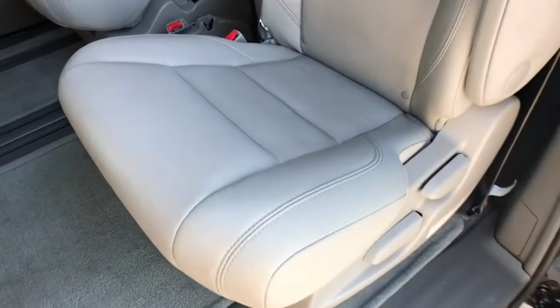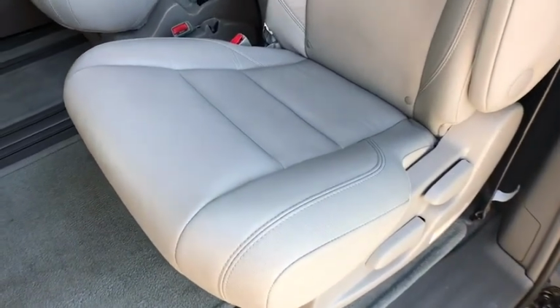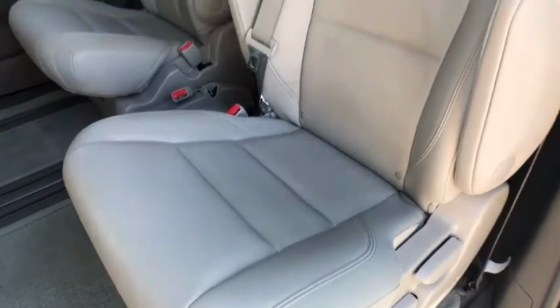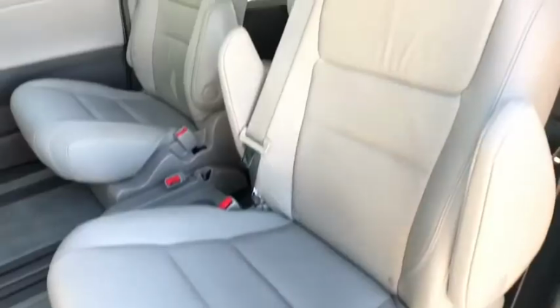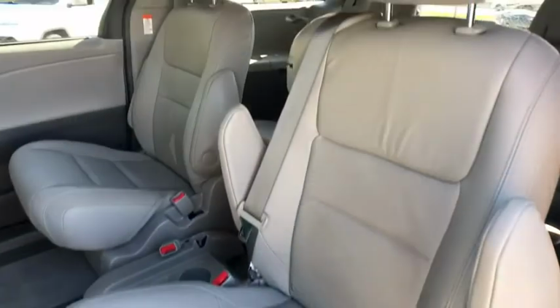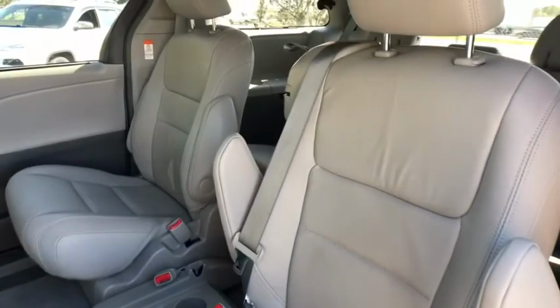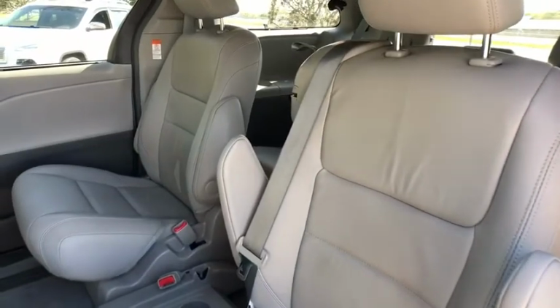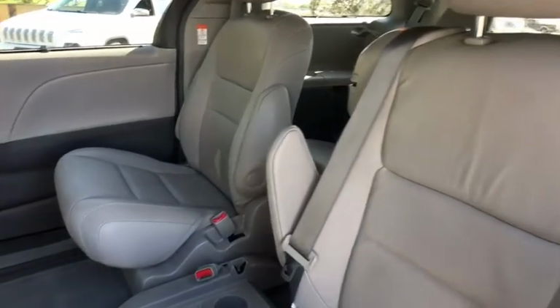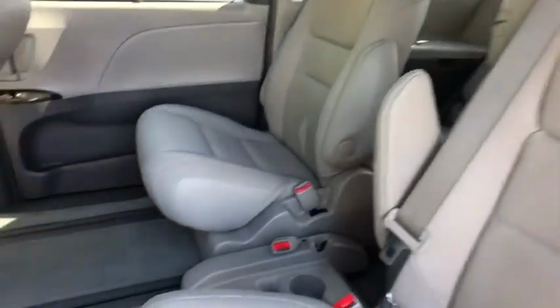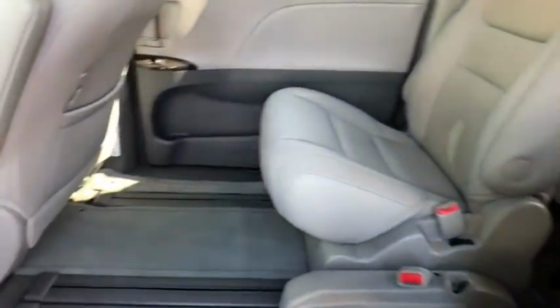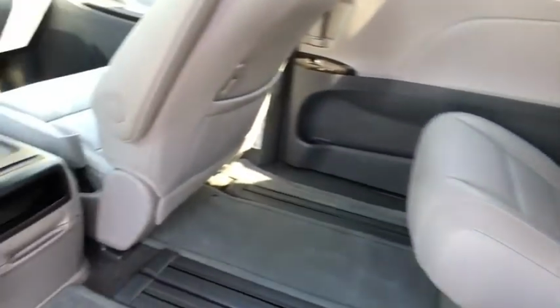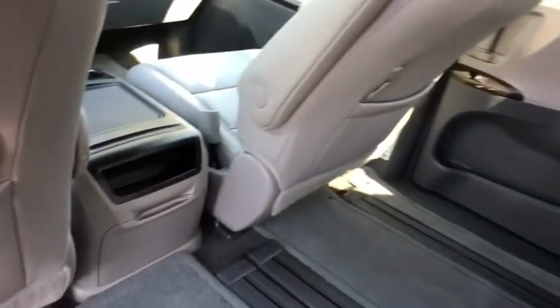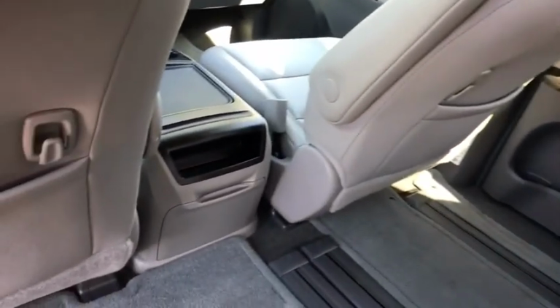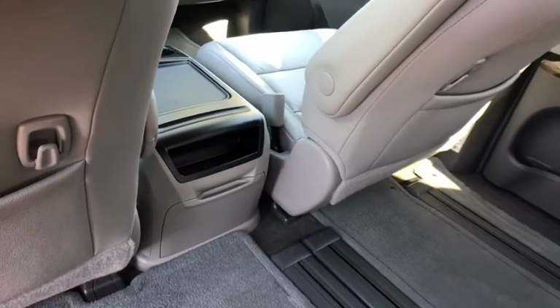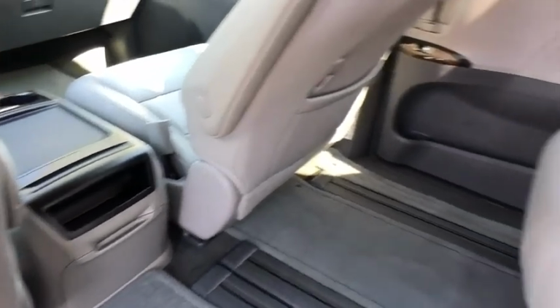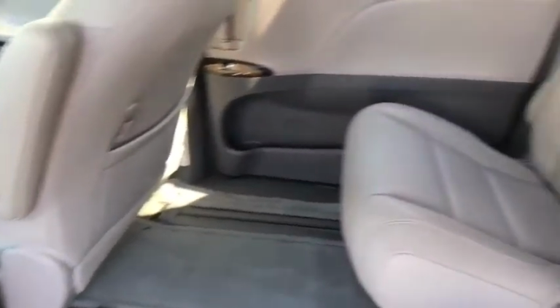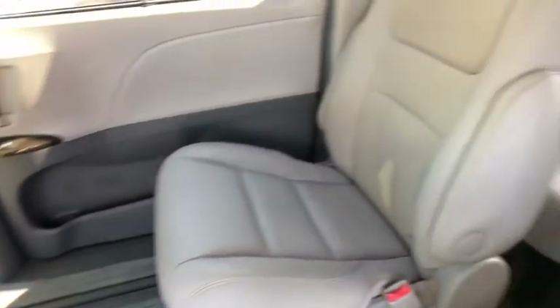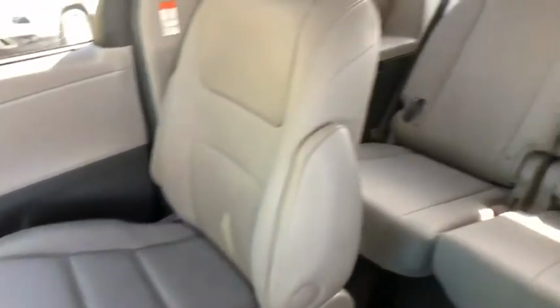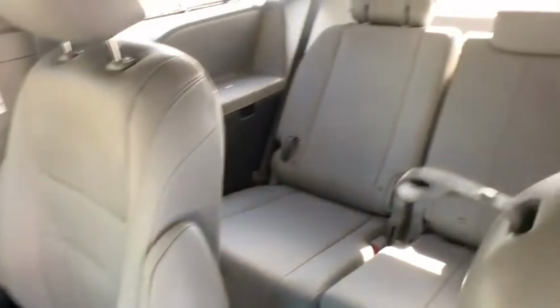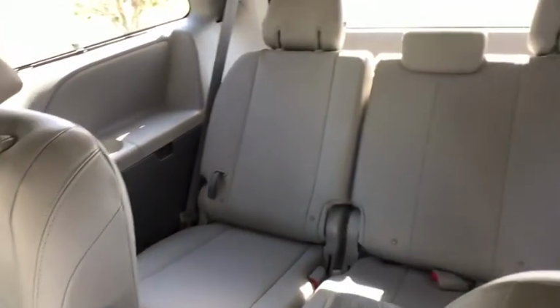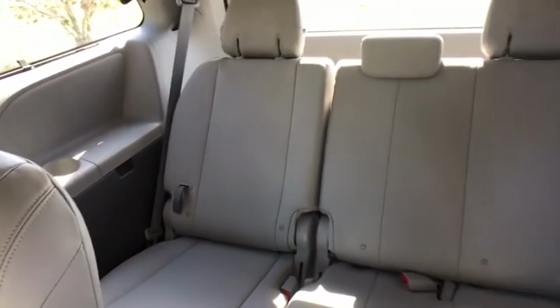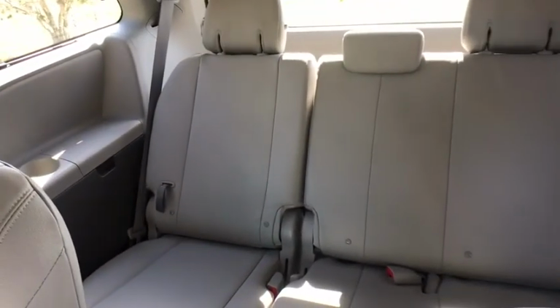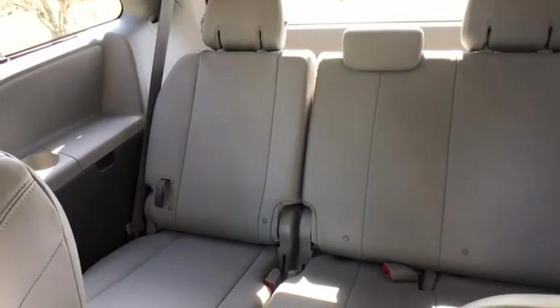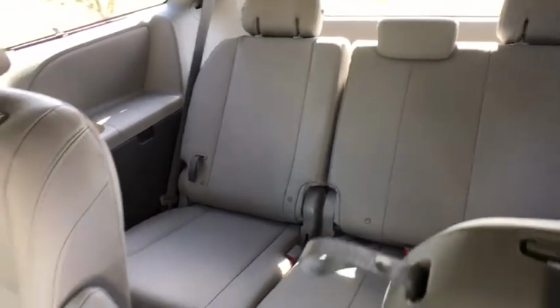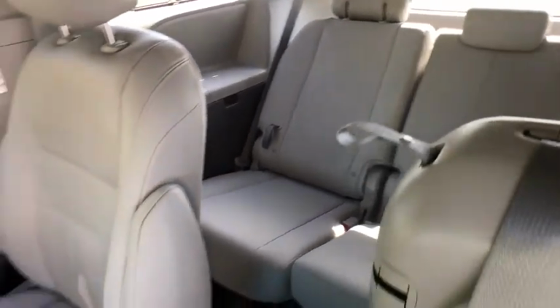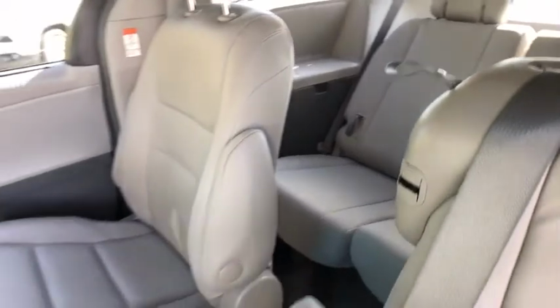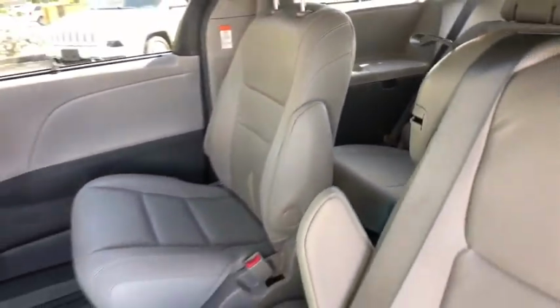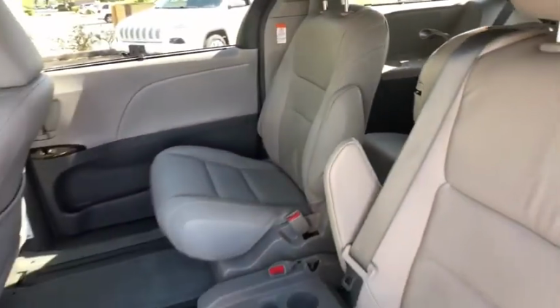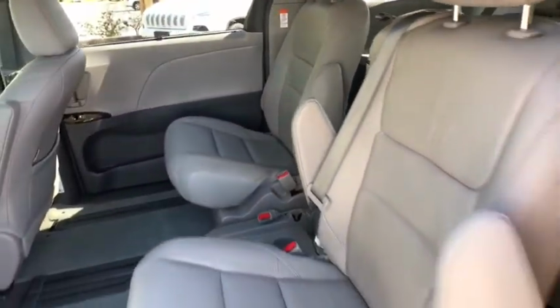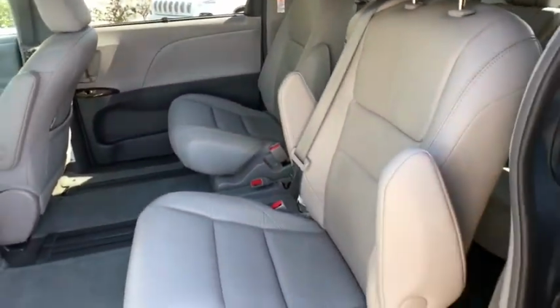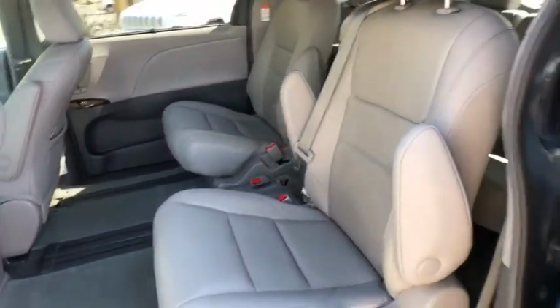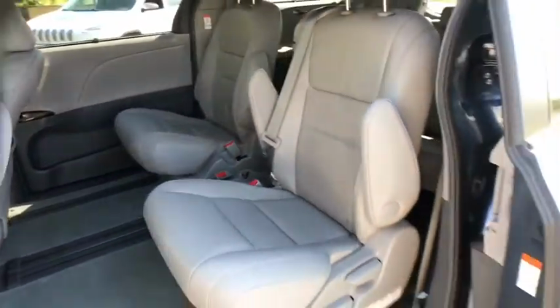Aluminum wheels, cruise control, four-wheel disc brakes, auto-dimming rear-view mirror, AM-FM stereo radio, universal garage door opener. This vehicle is Carfax certified one owner and qualifies for Carfax buy-back guarantee.